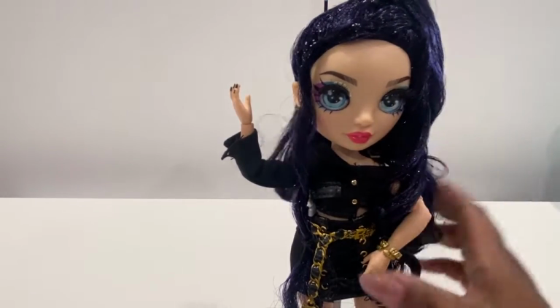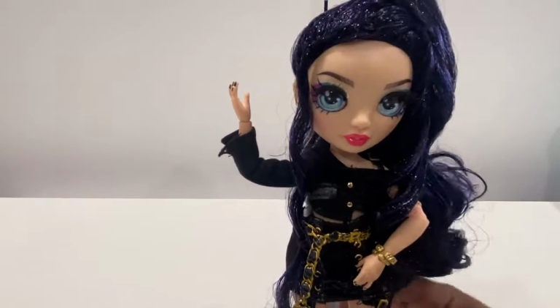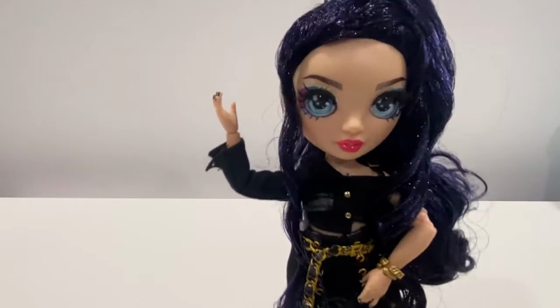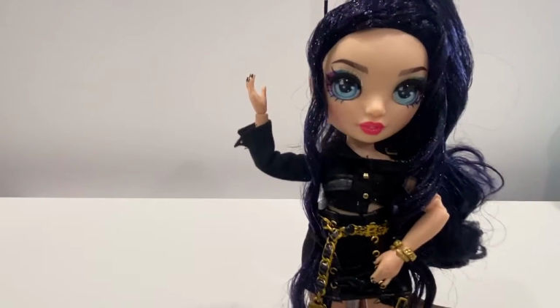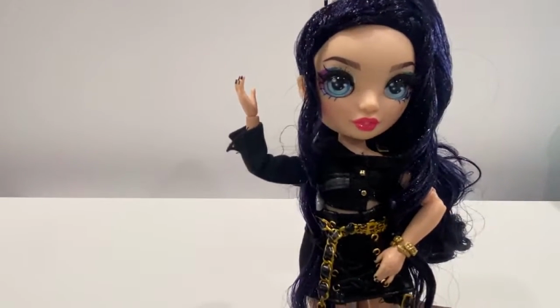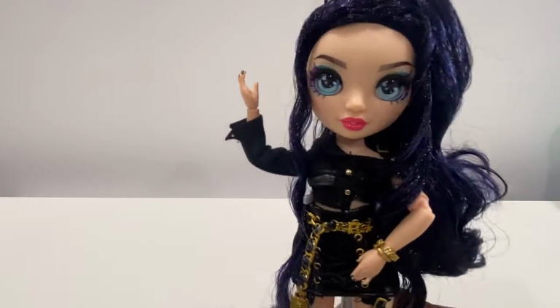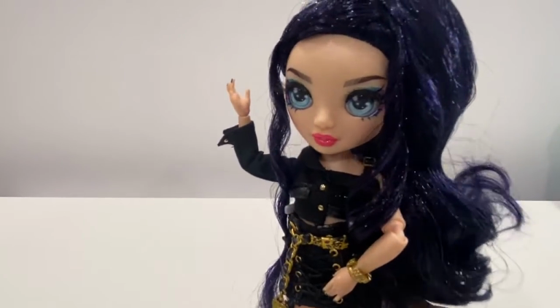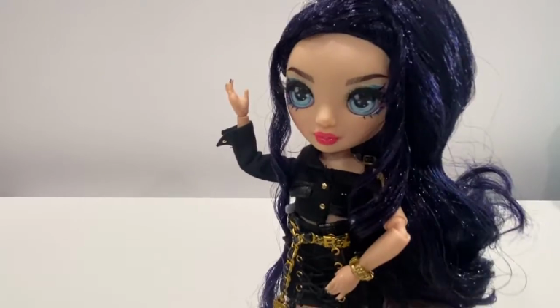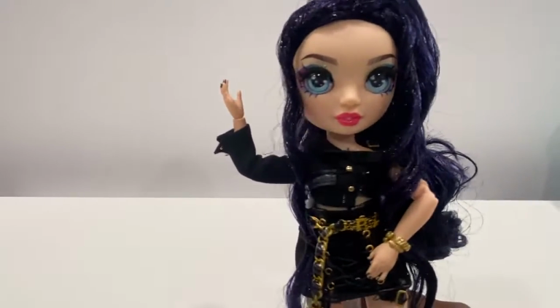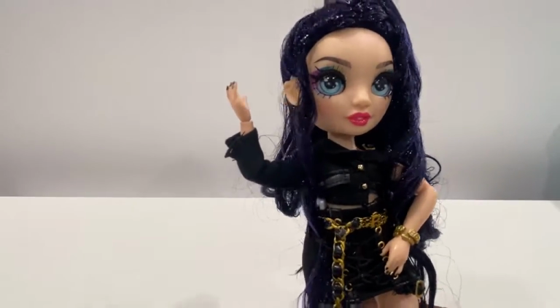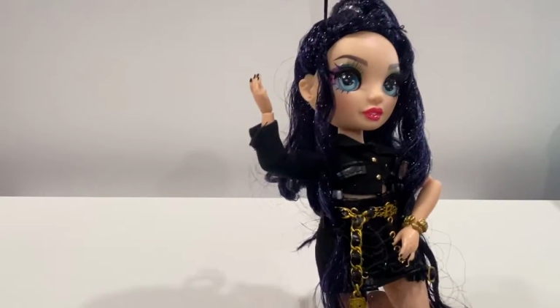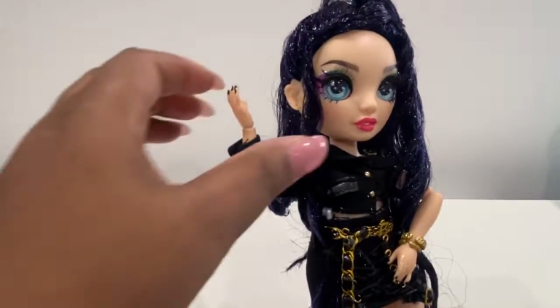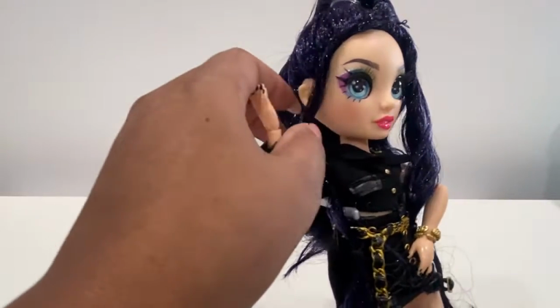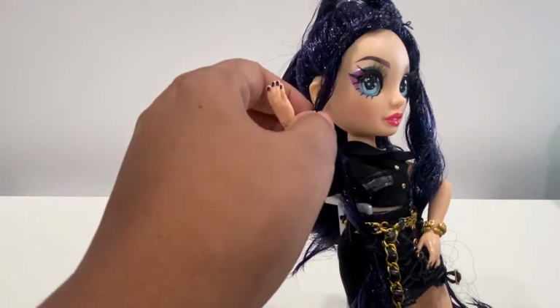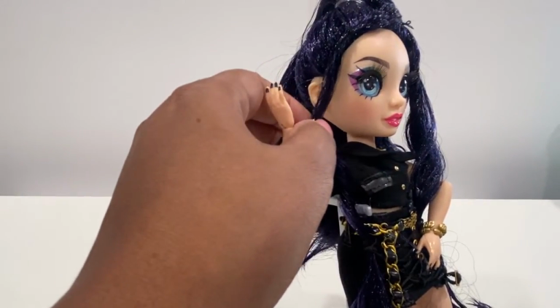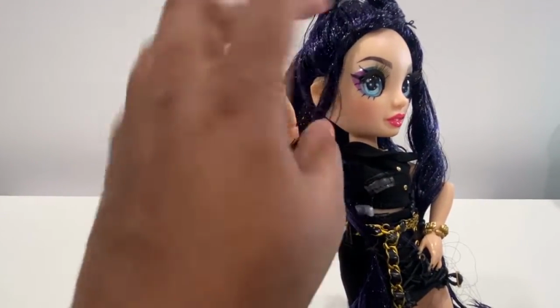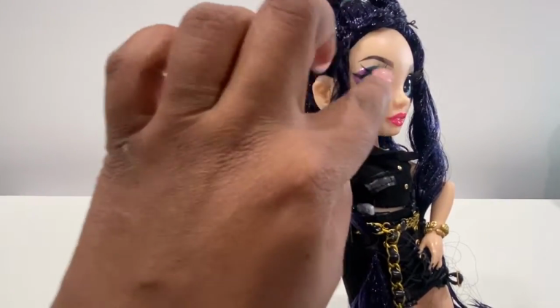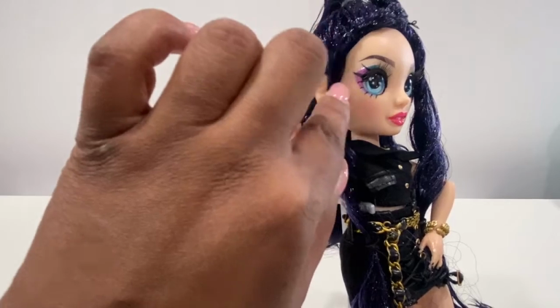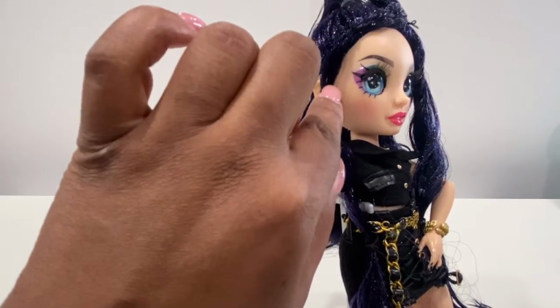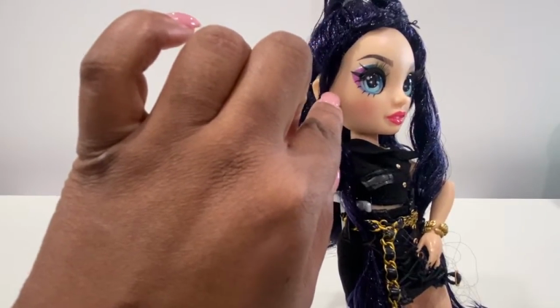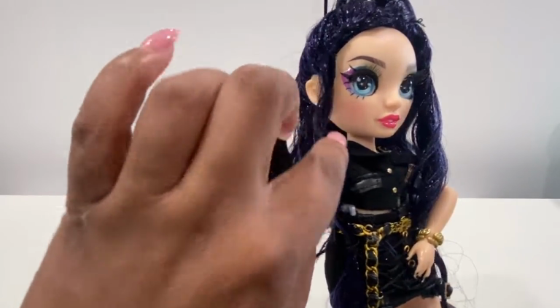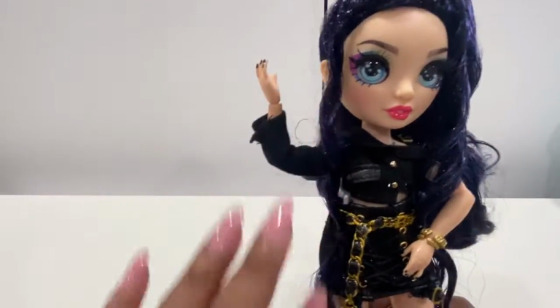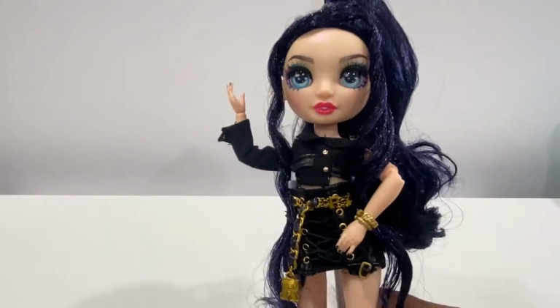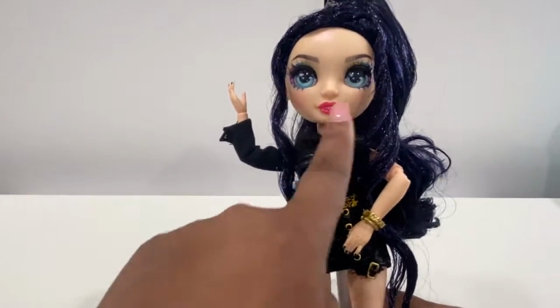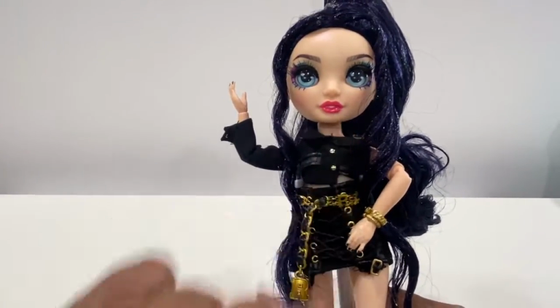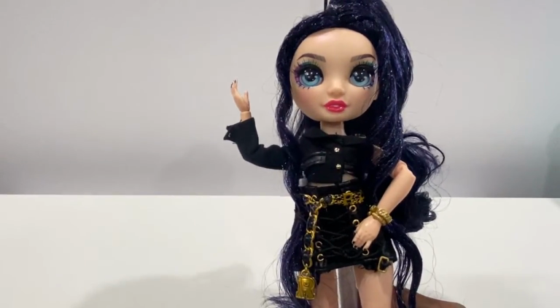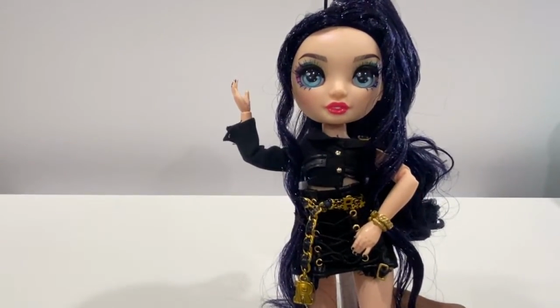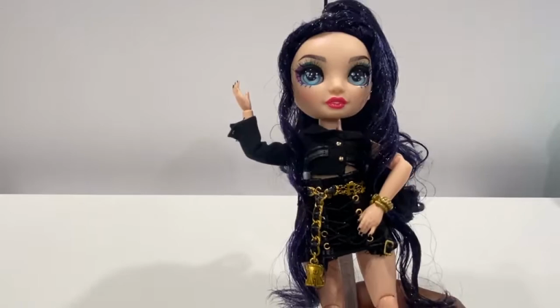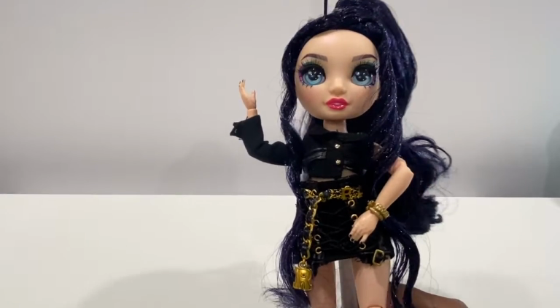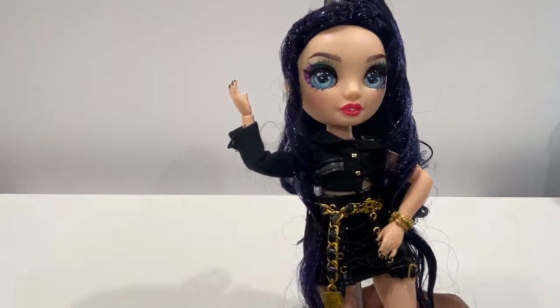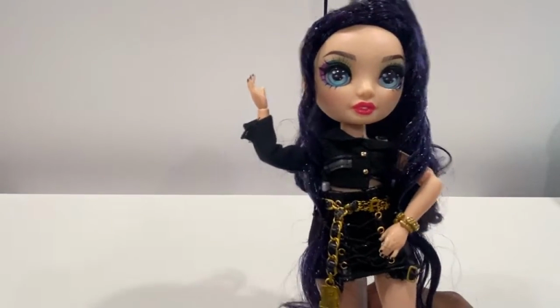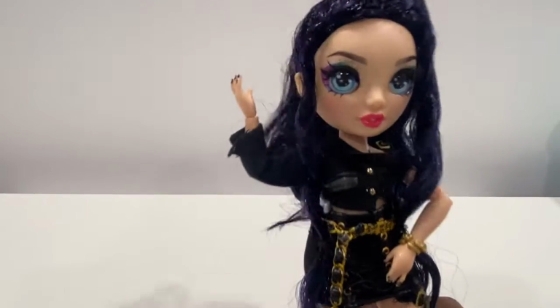She has ombre eyelashes and blue eyes — they are very cute. She has a mixture of purple eyeshadow with some glitter, and her lips are a pinky red color.